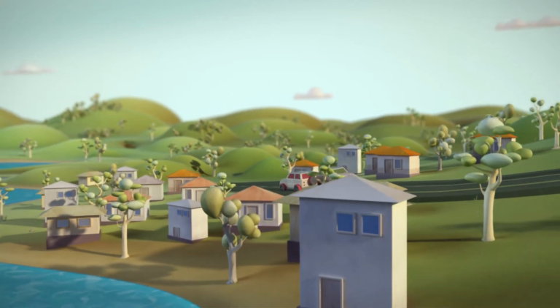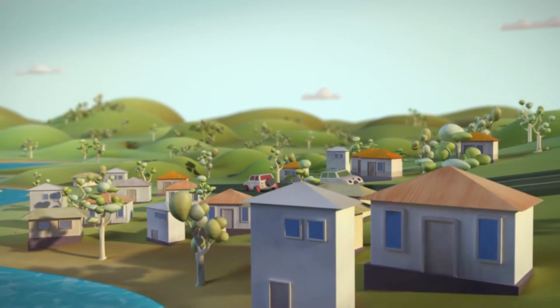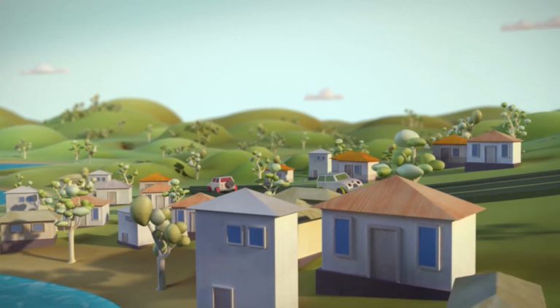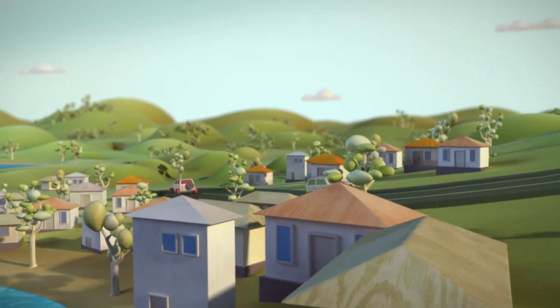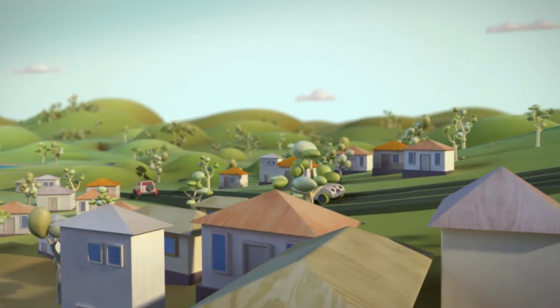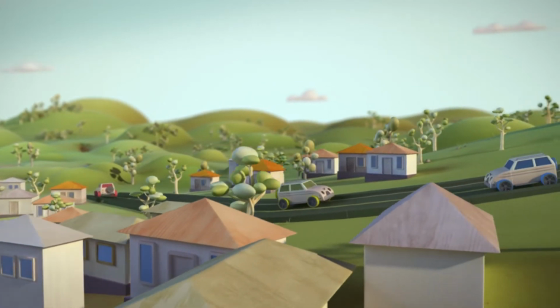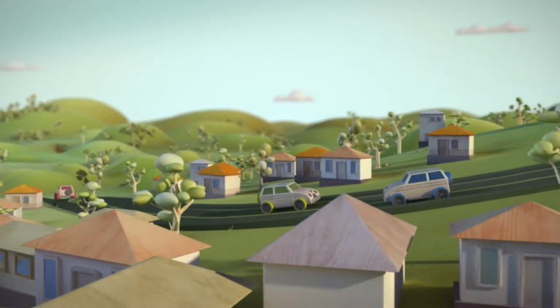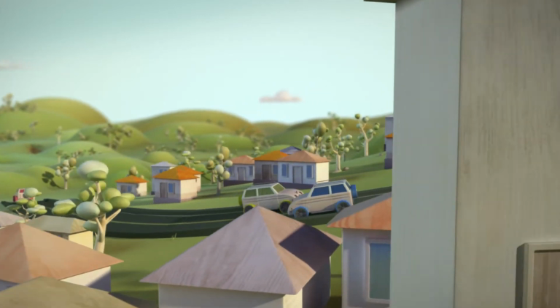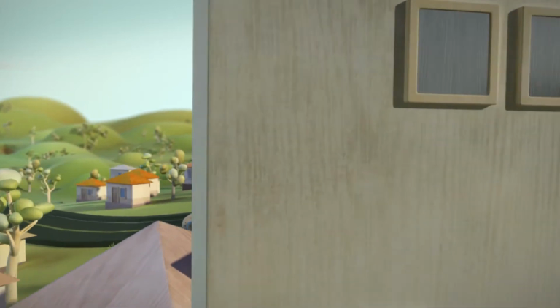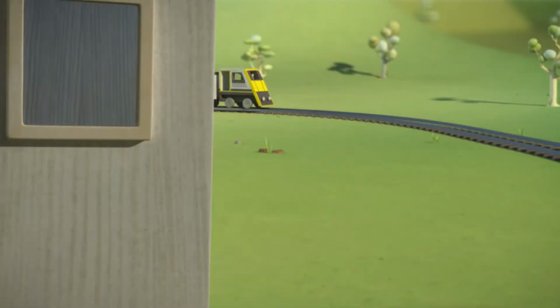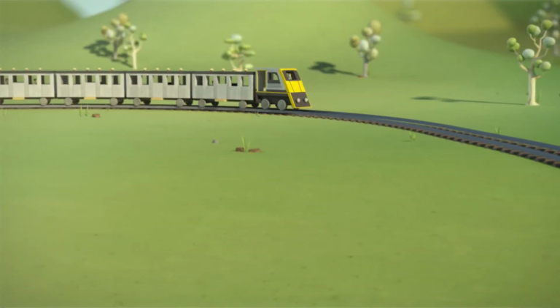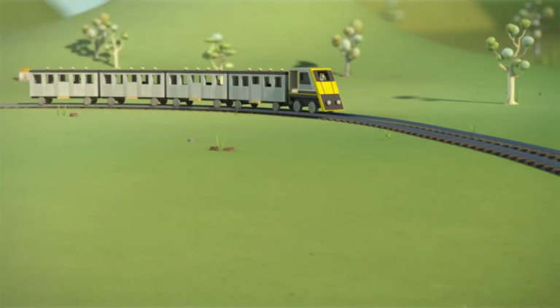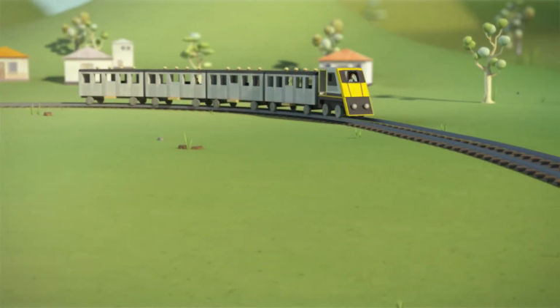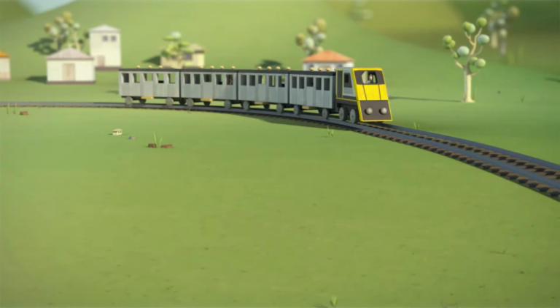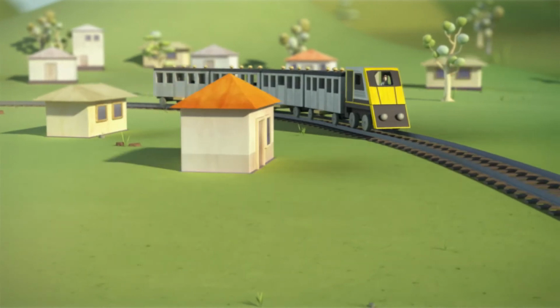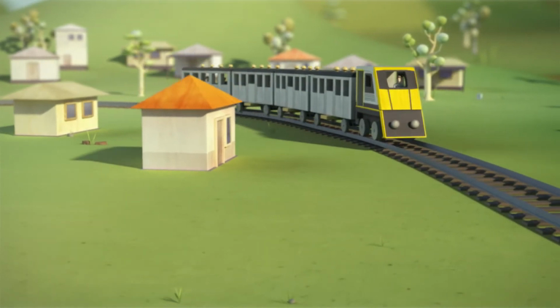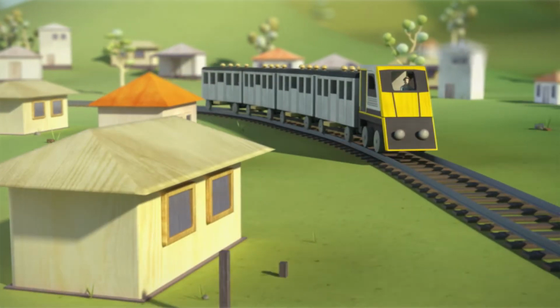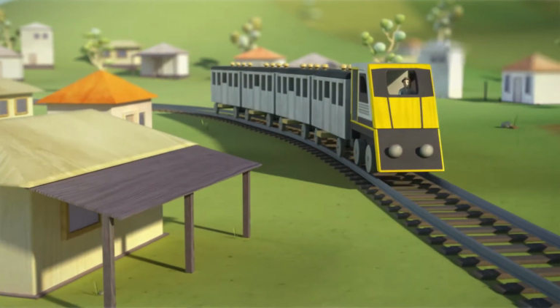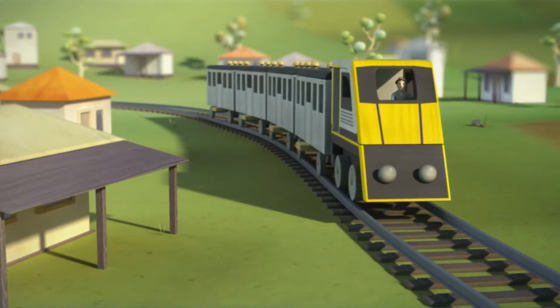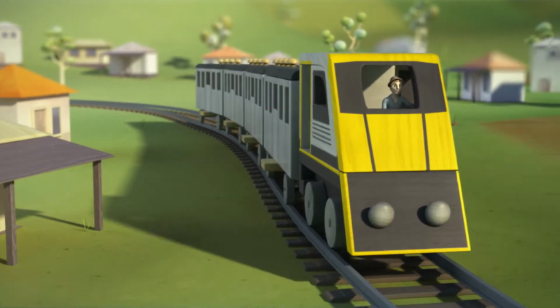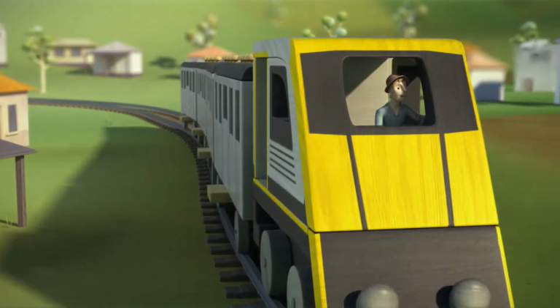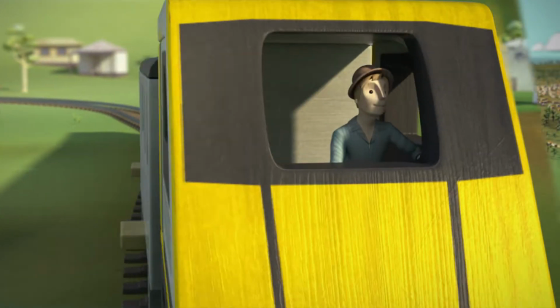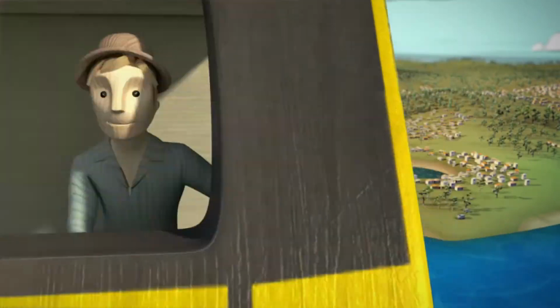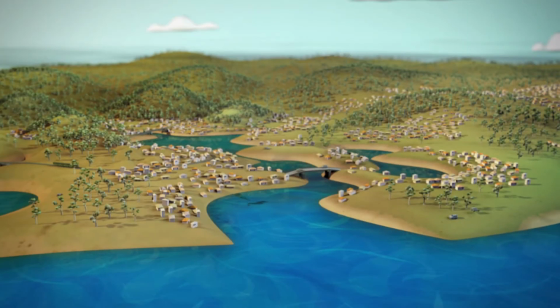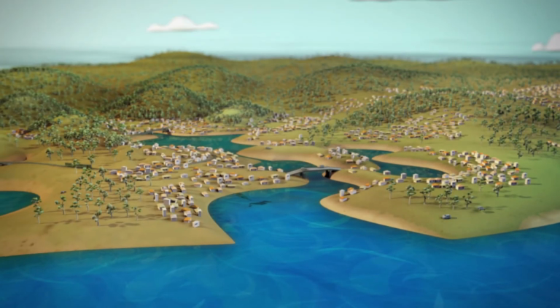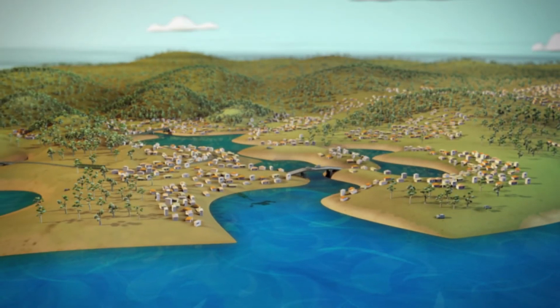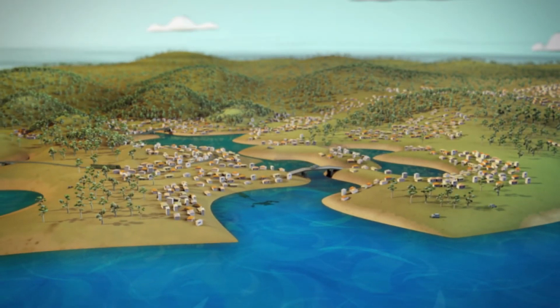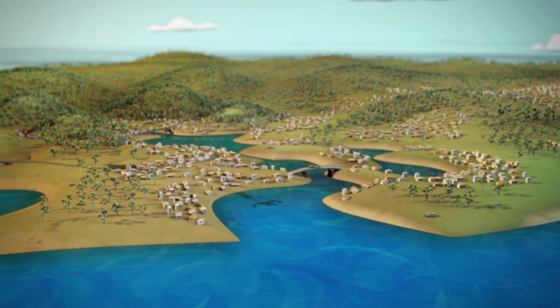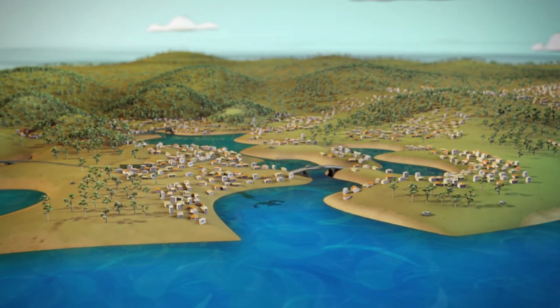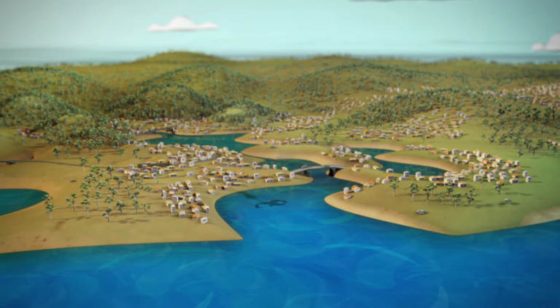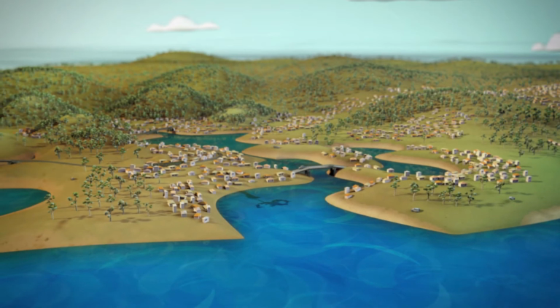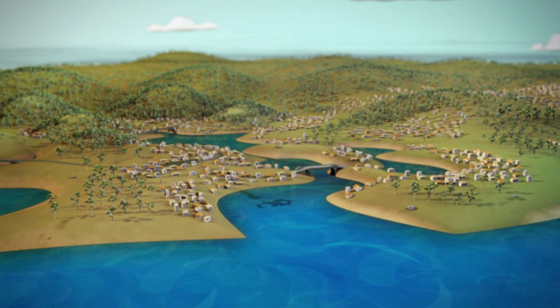Since the 1950s, industry in the Brisbane Water catchment has increased significantly. And now our estuaries are beginning to show signs of stress.